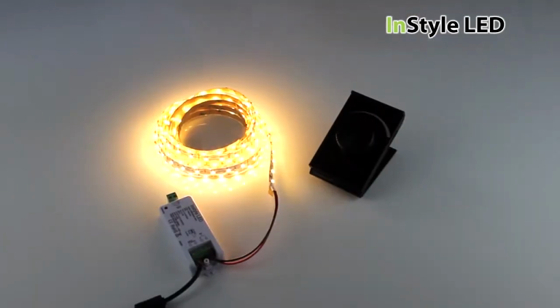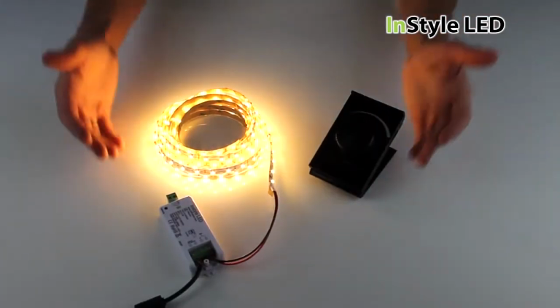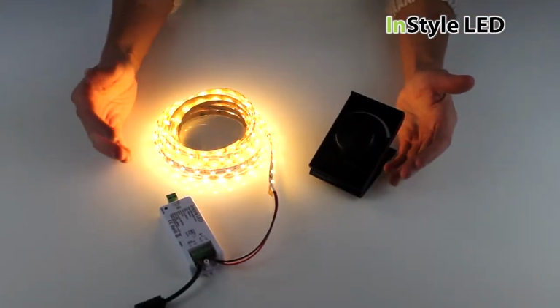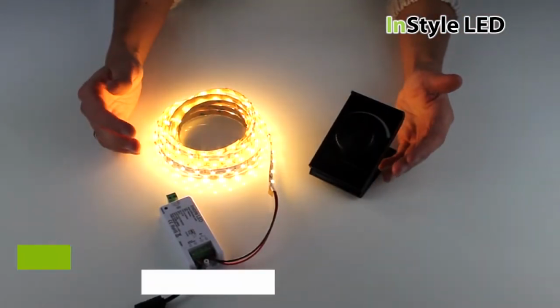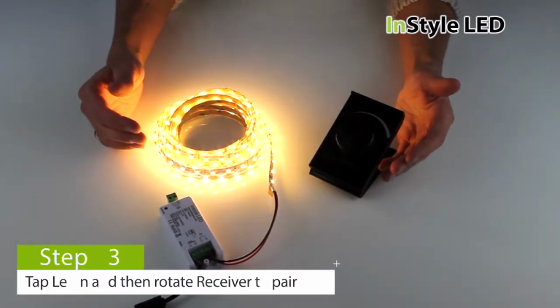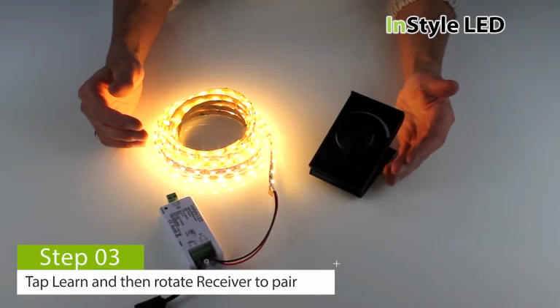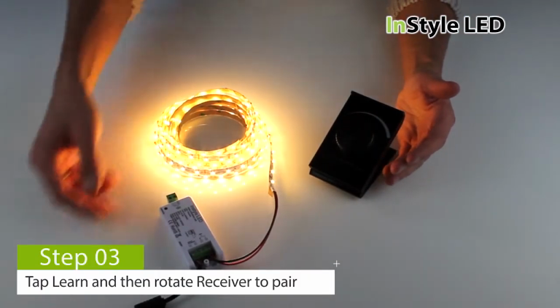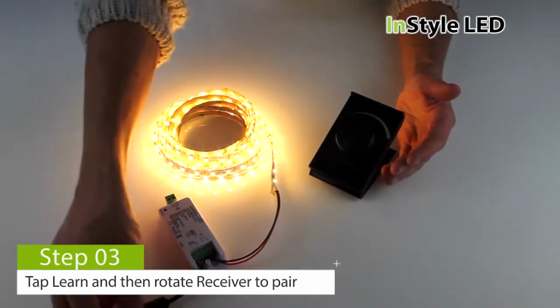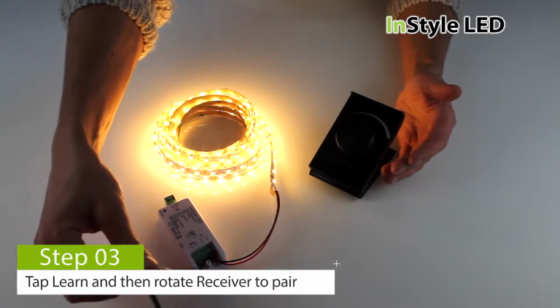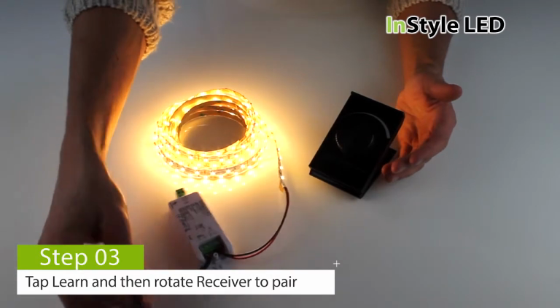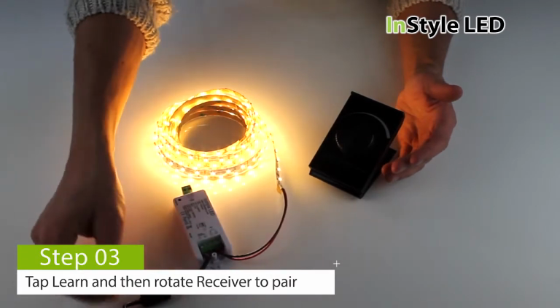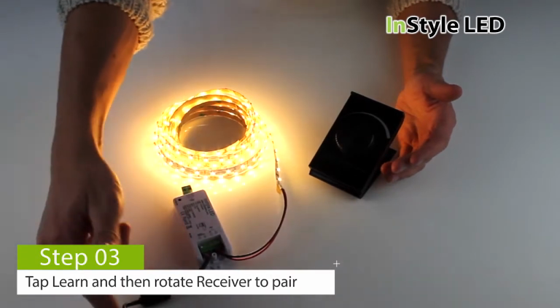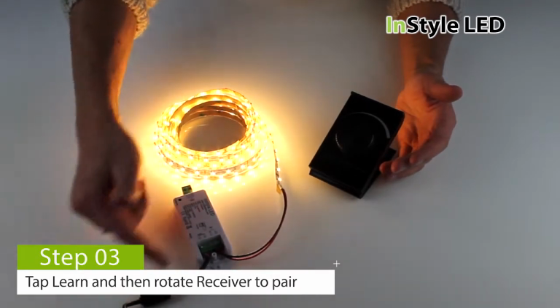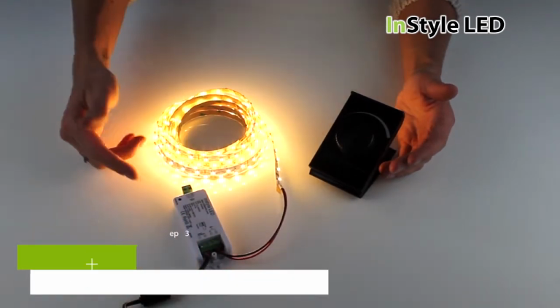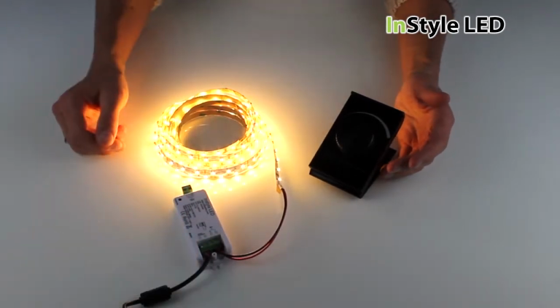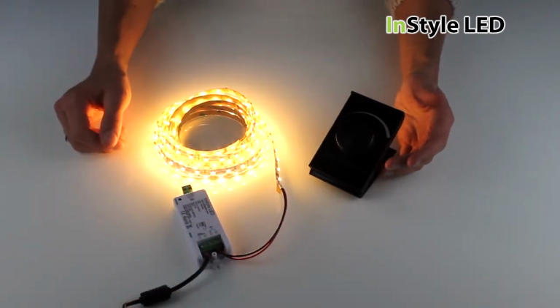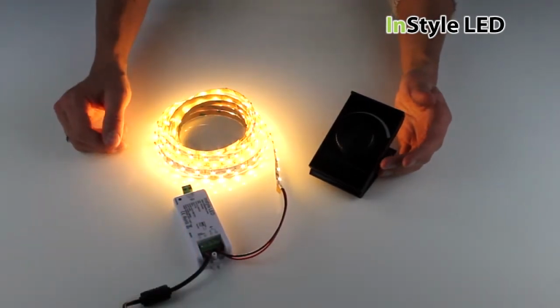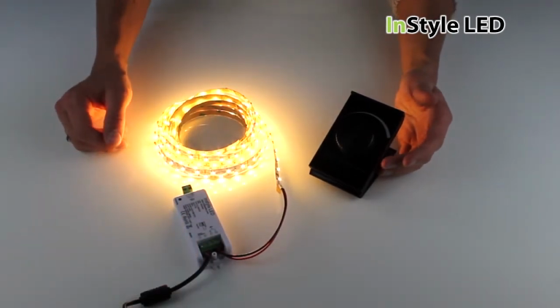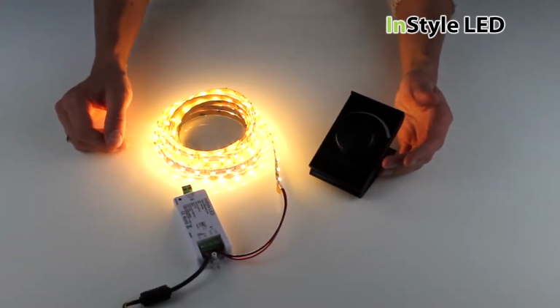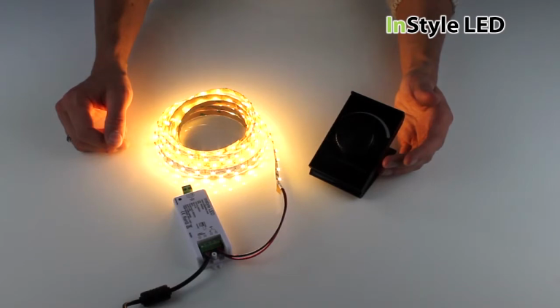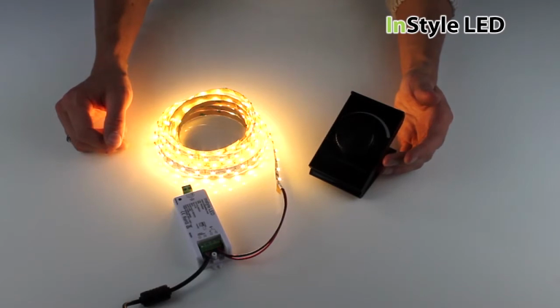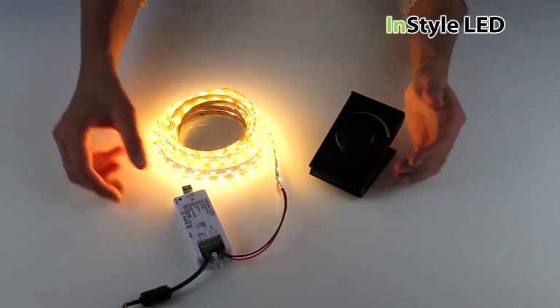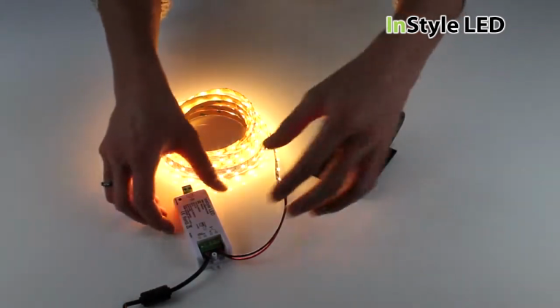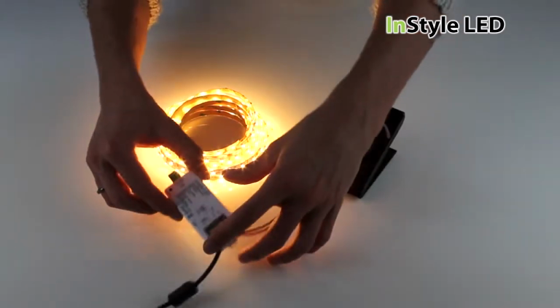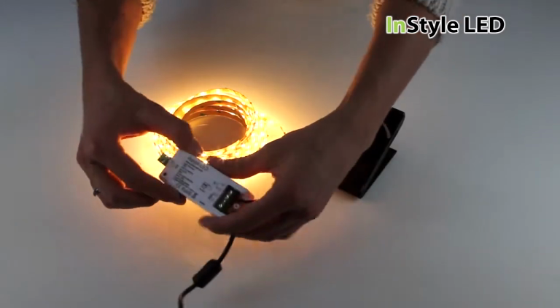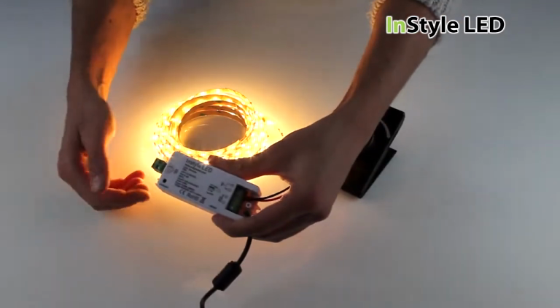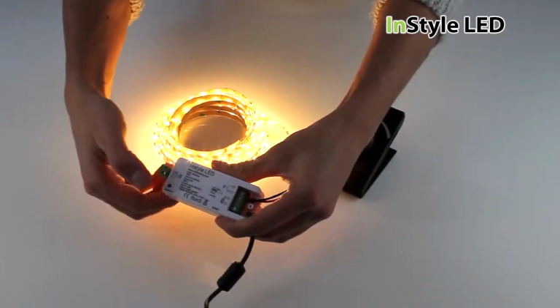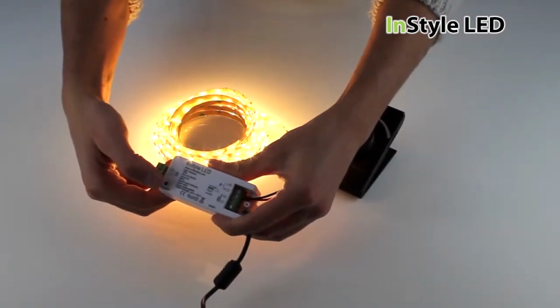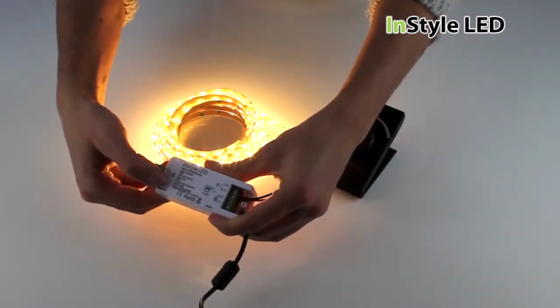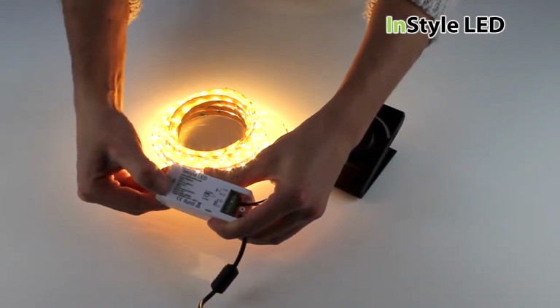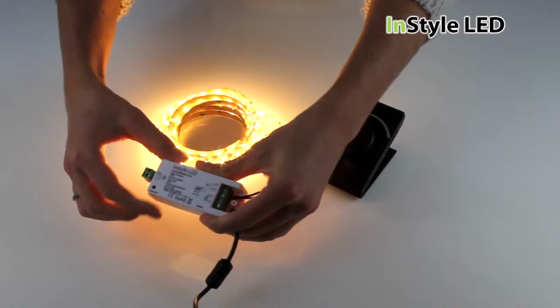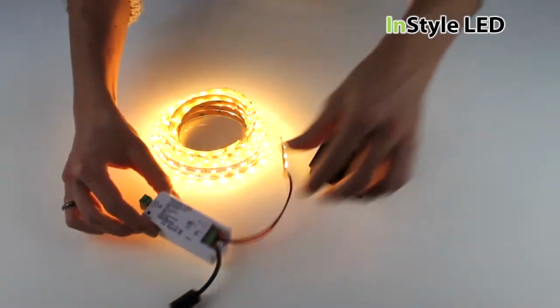To get your lights to work and paired, you first apply mains power to the transformer. To pair, you then tap the learning key on the dimming receiver and in quick succession rotate the dimmer. You should now be fully paired and able to fully dim from 0 to 100% wirelessly.